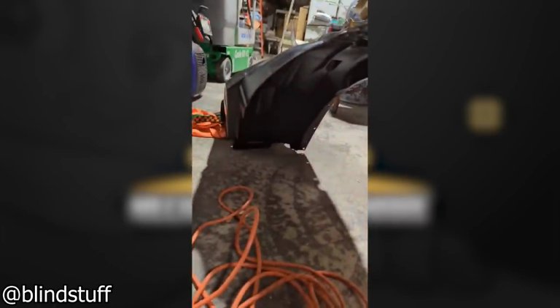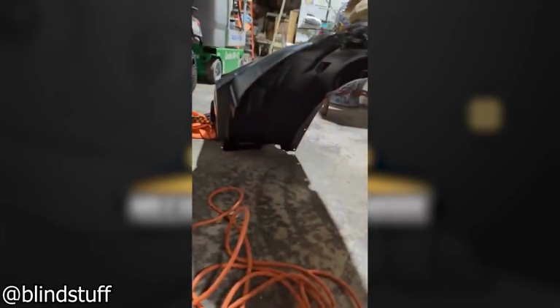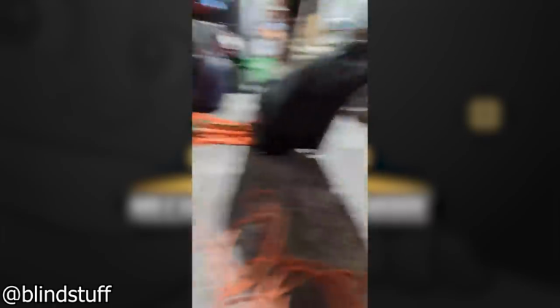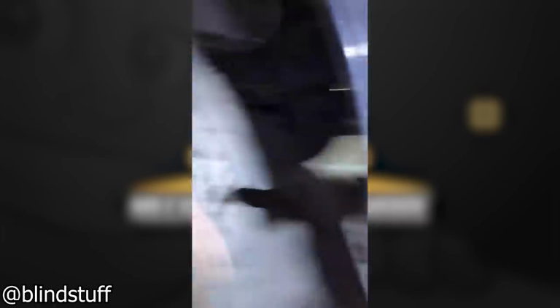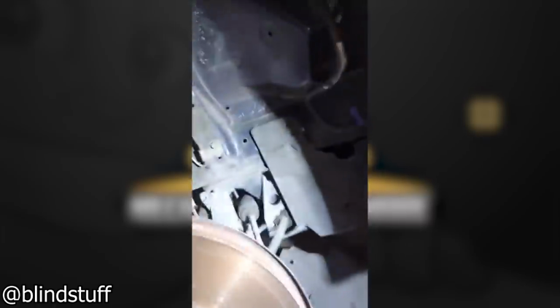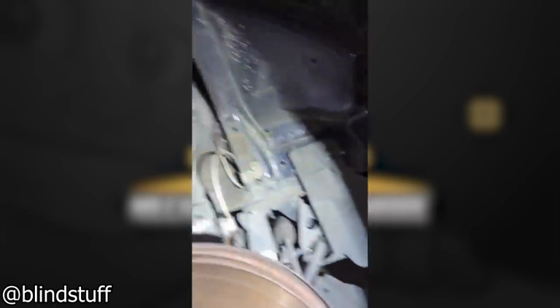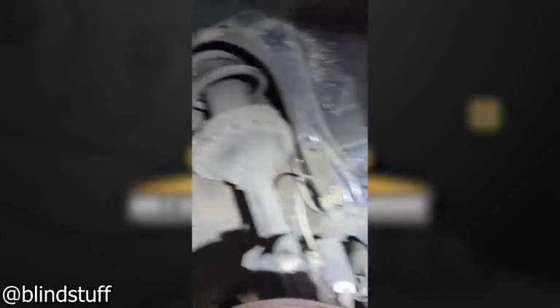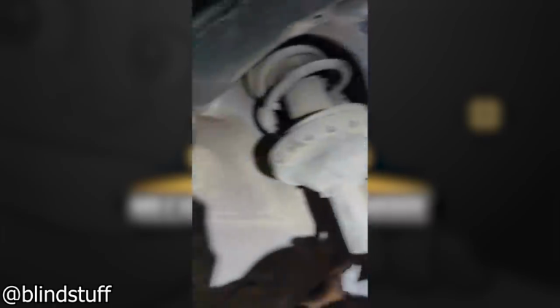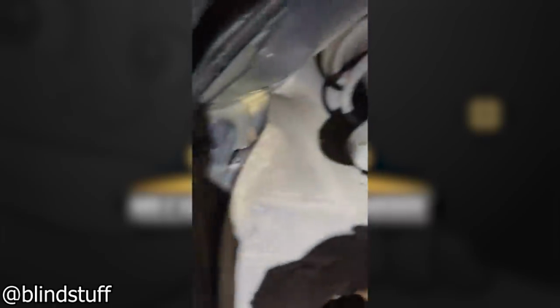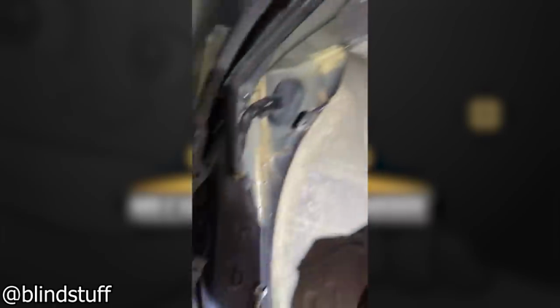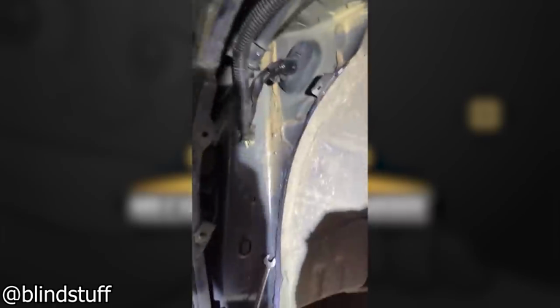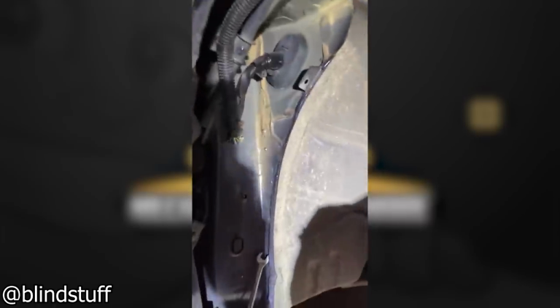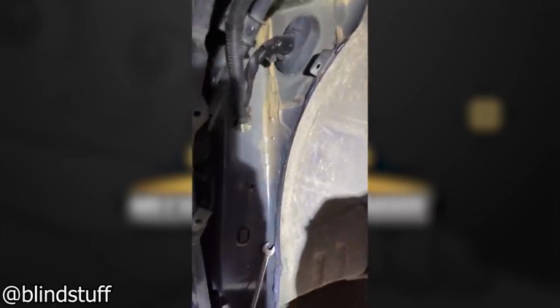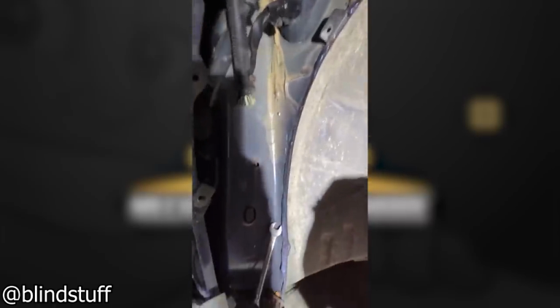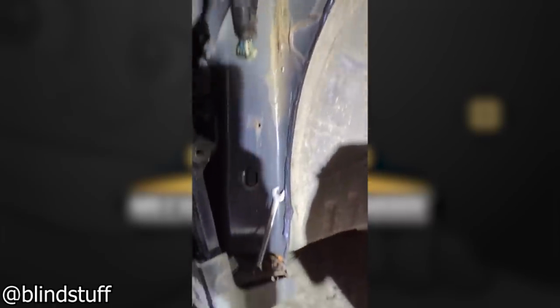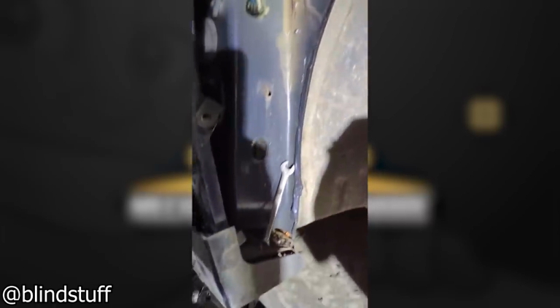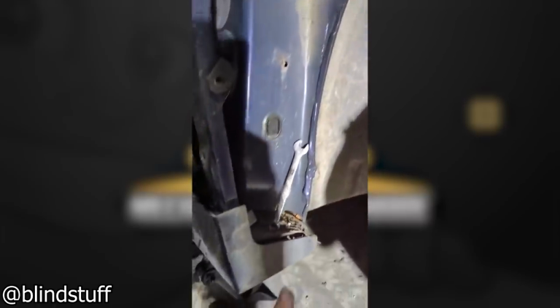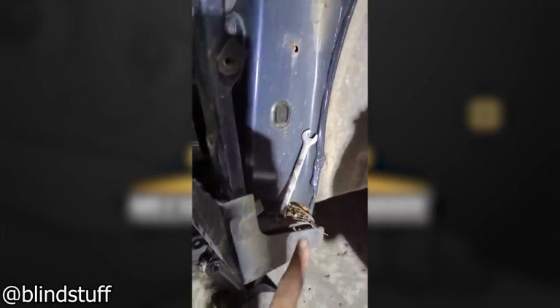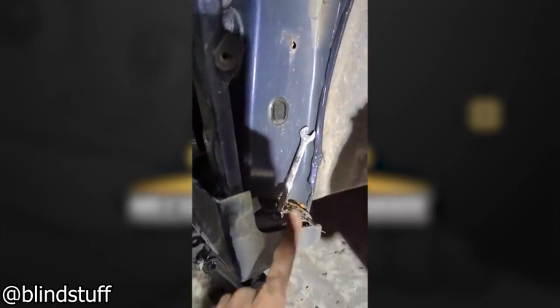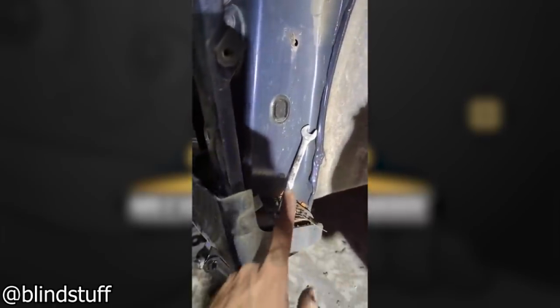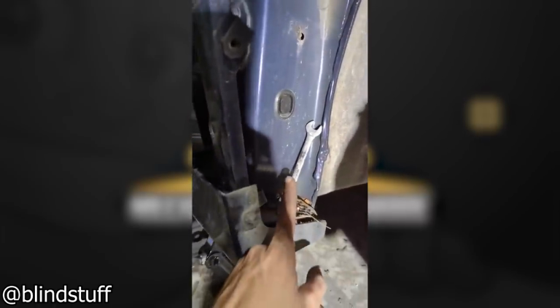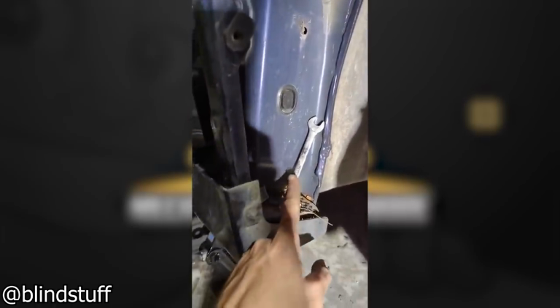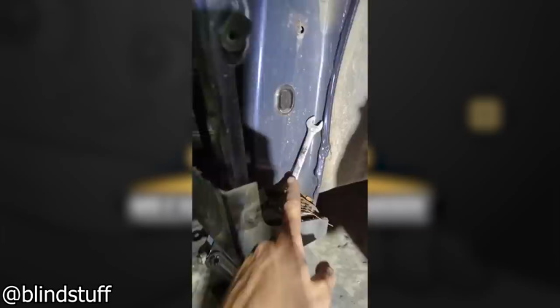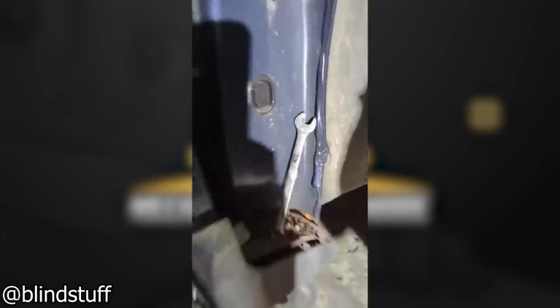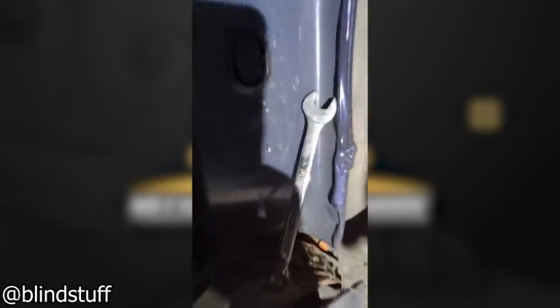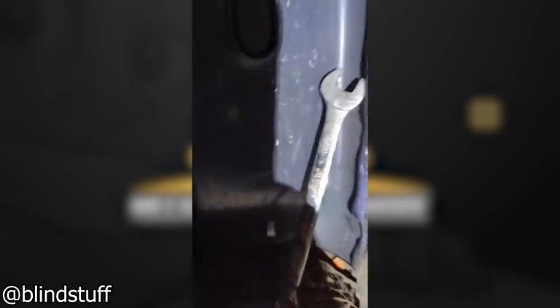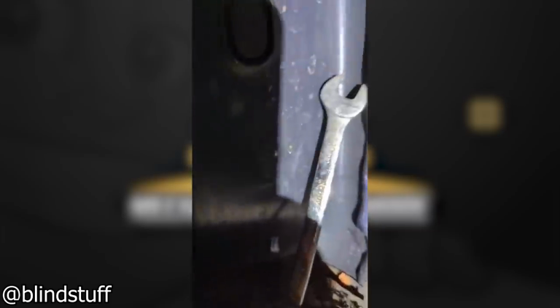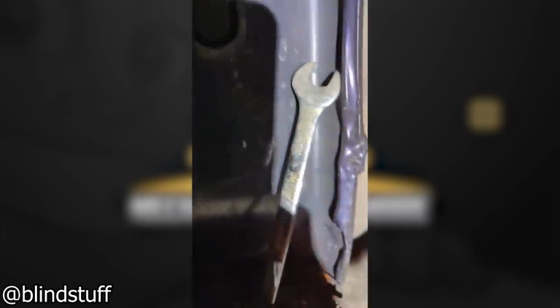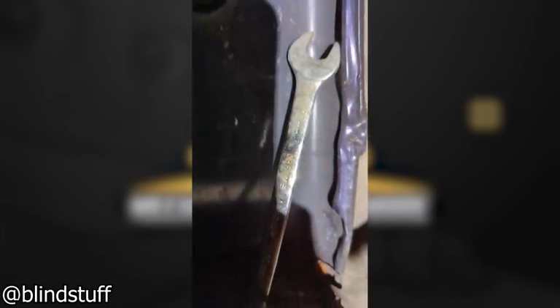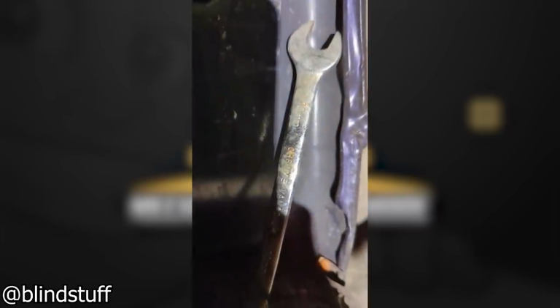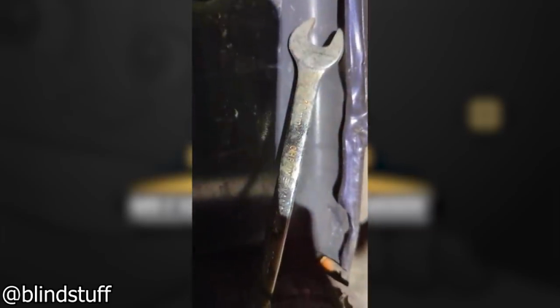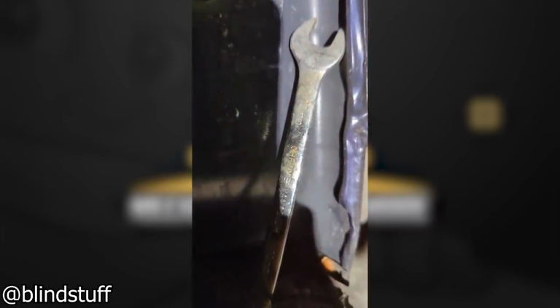So I'm replacing the fender liner on my 2013 and look what I found behind the old fender liner. This is where 10 mils go.